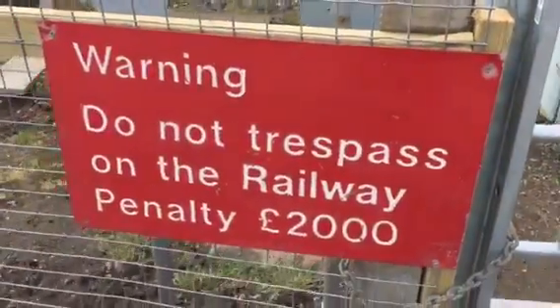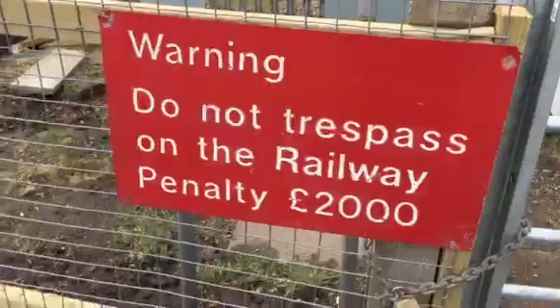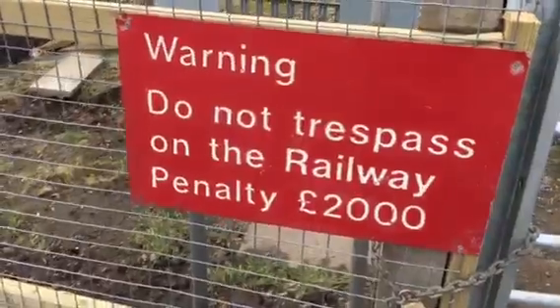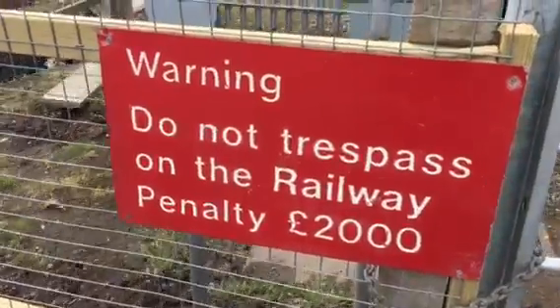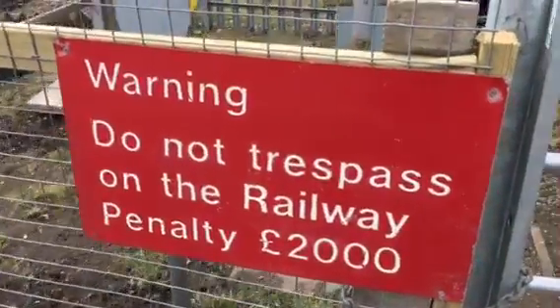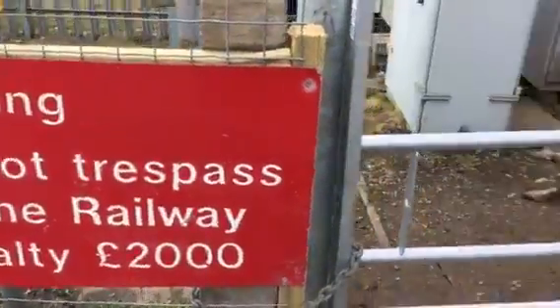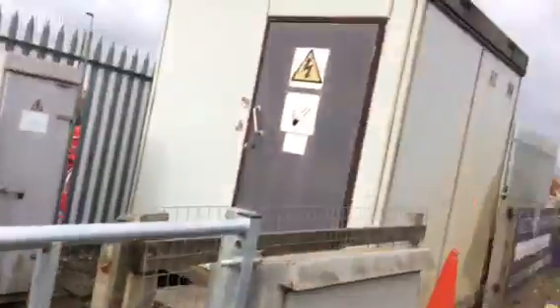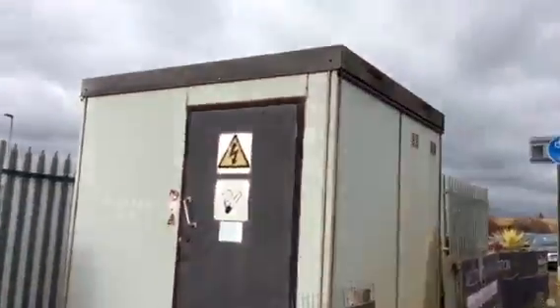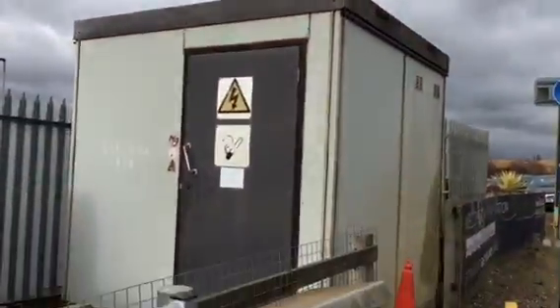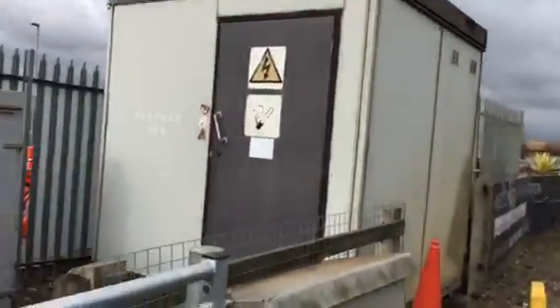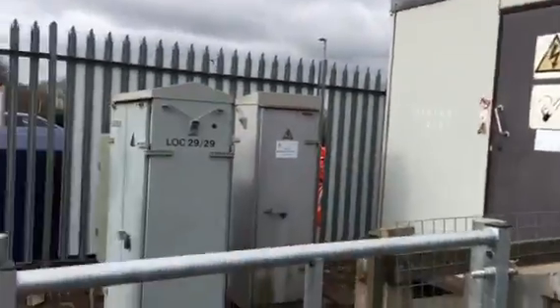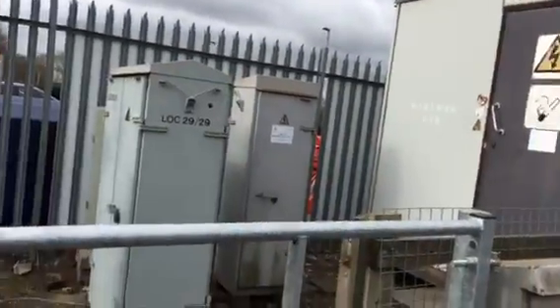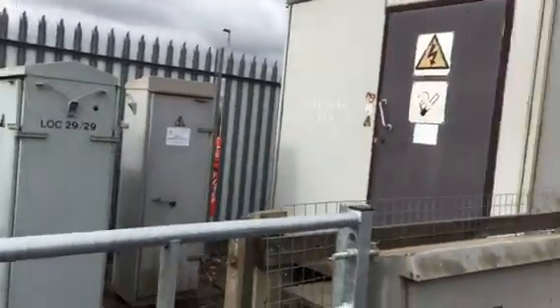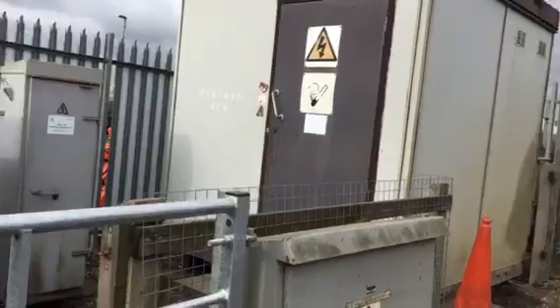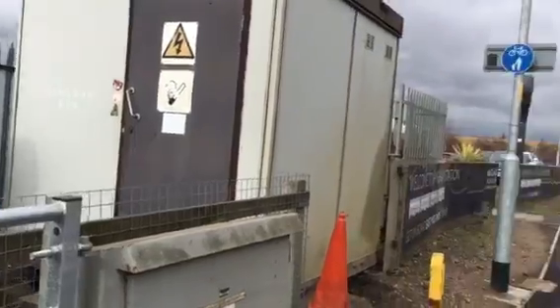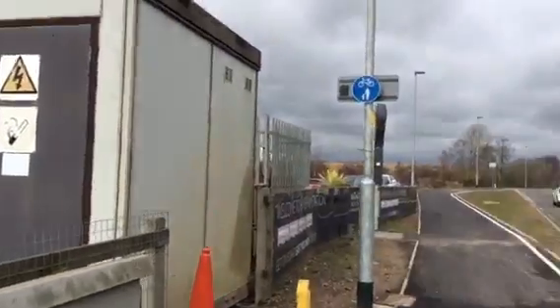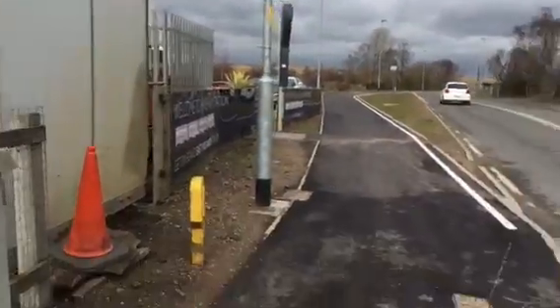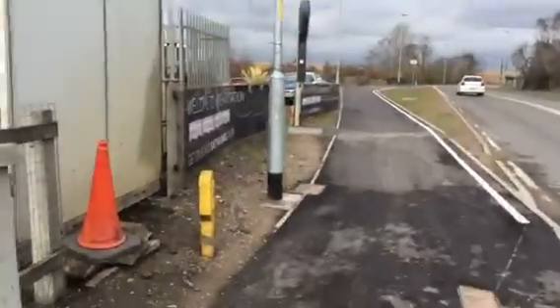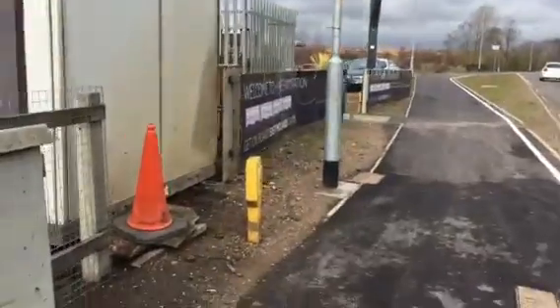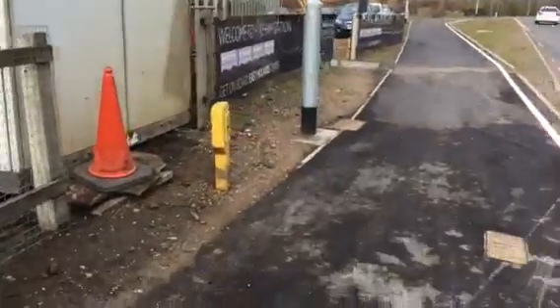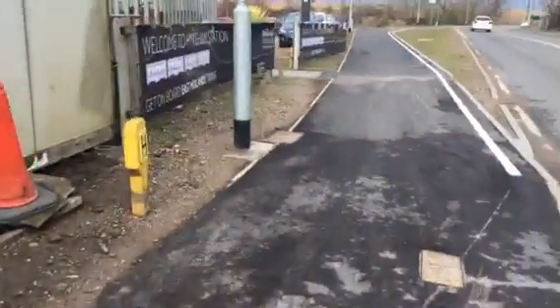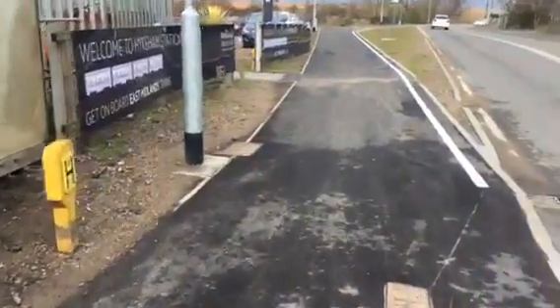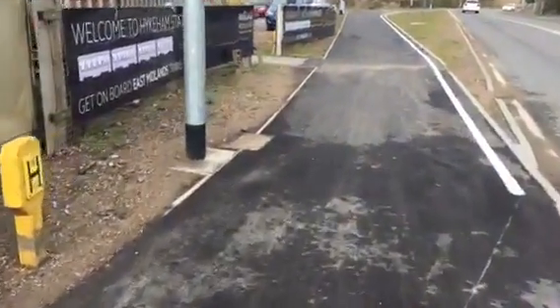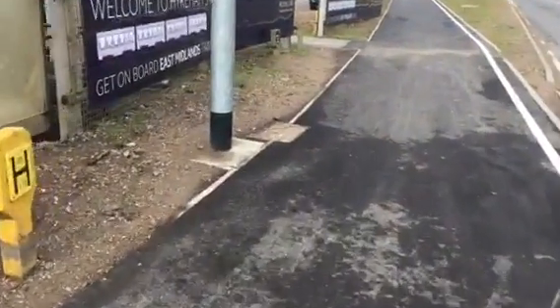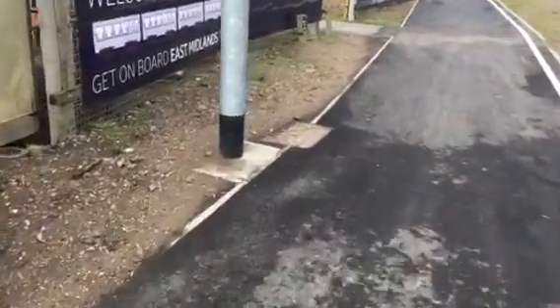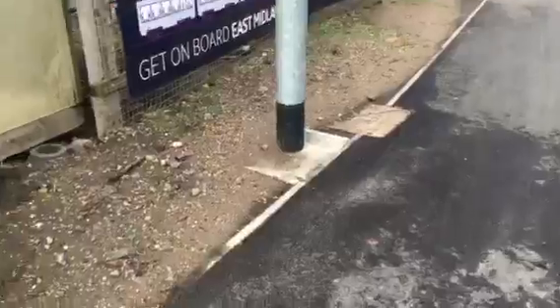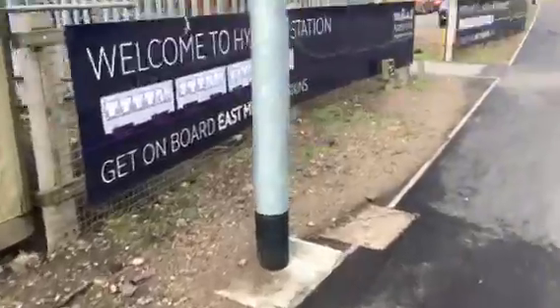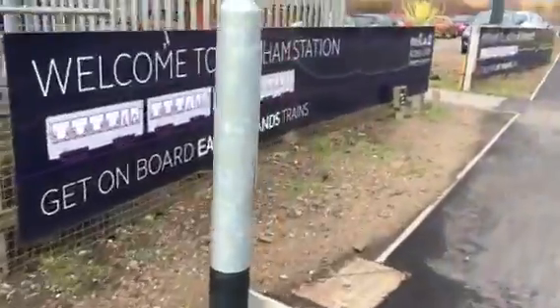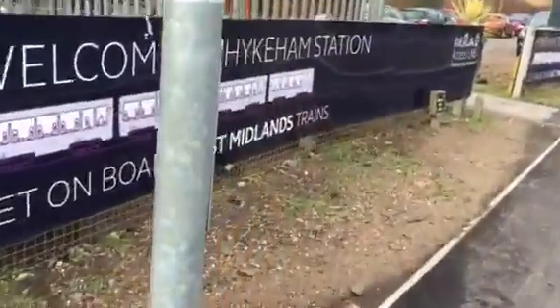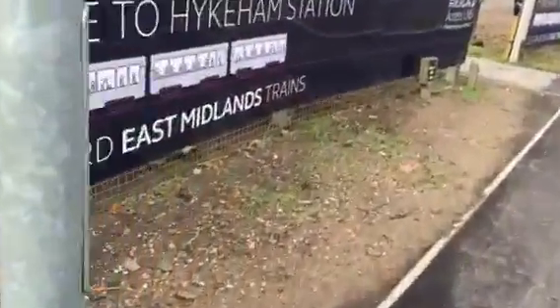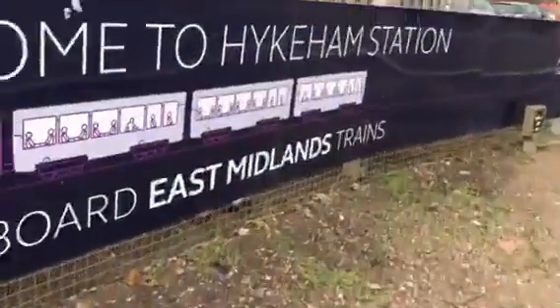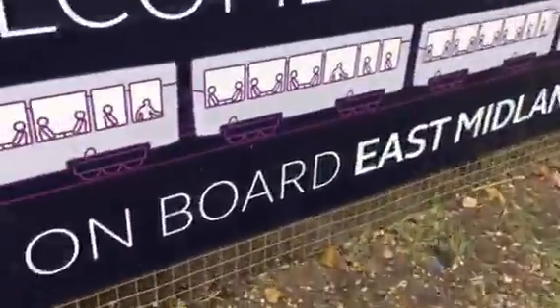£2,000 trespass fine. There's your Hykeham main power cubicle. There's the Welcome to Hykeham Station sign — get on board with East Midlands Trains. They actually look pretty weird trains here on this board.